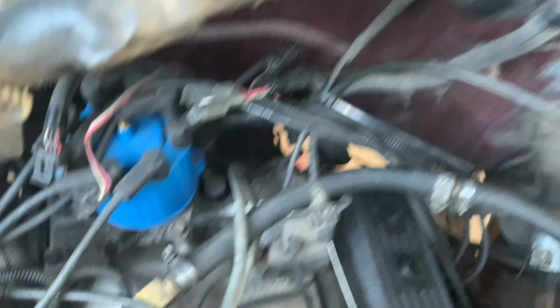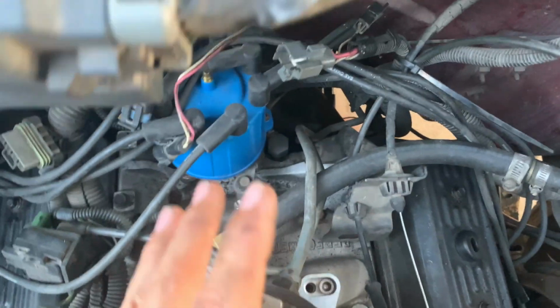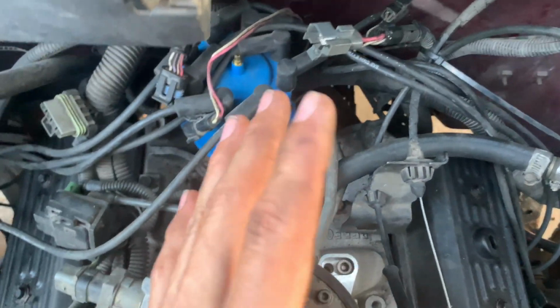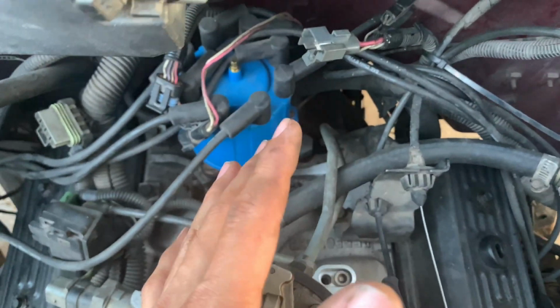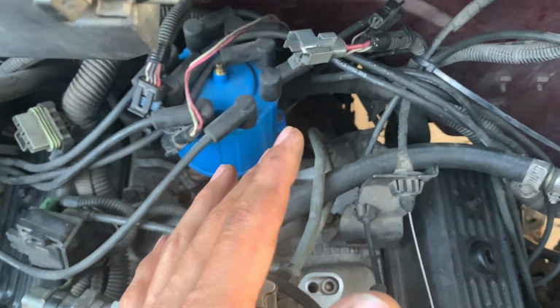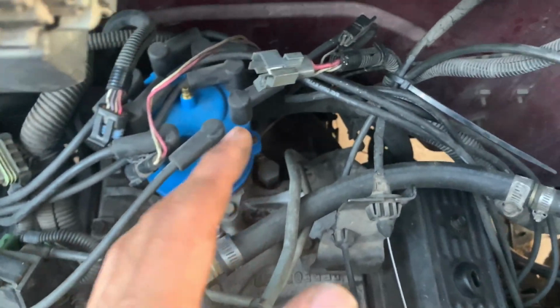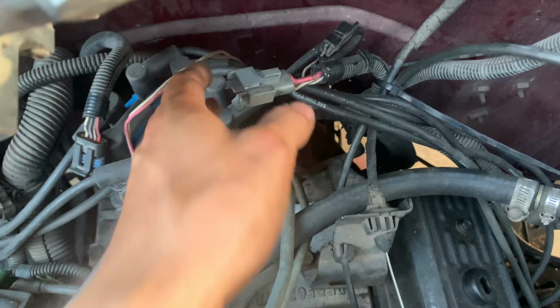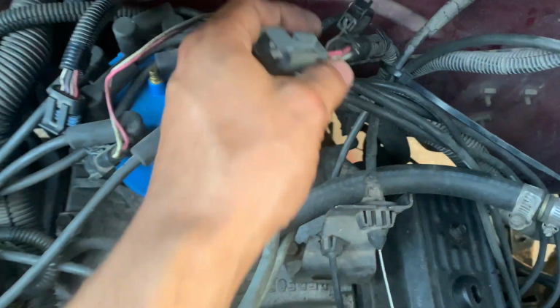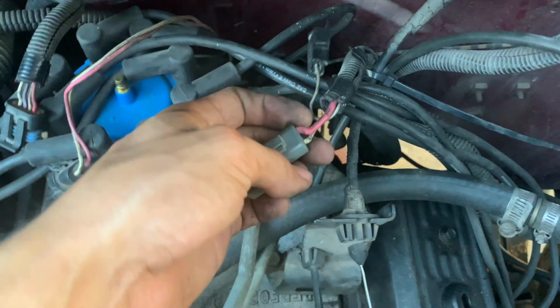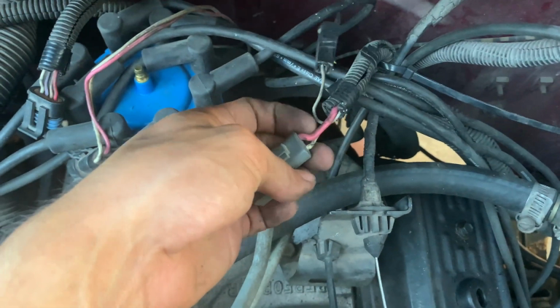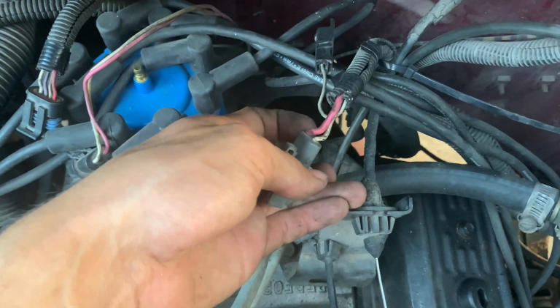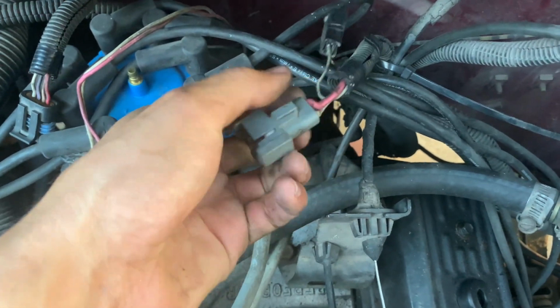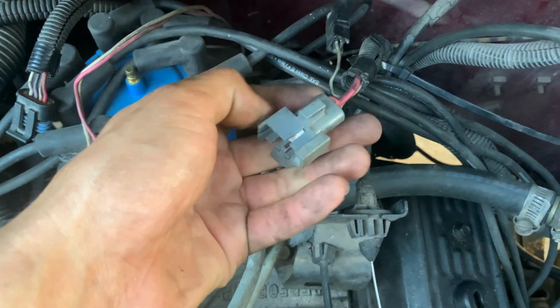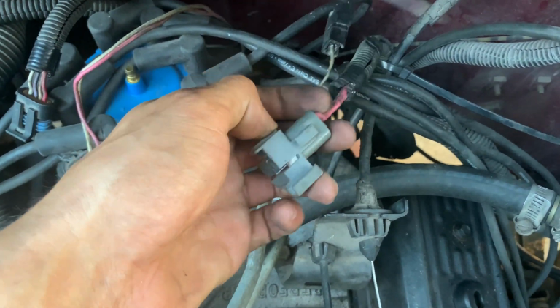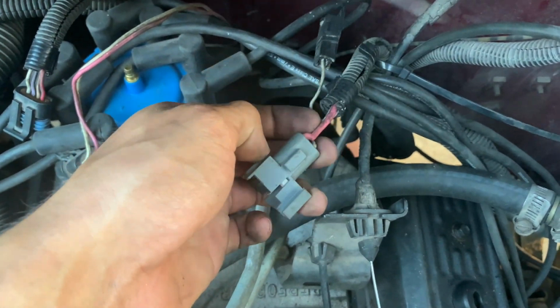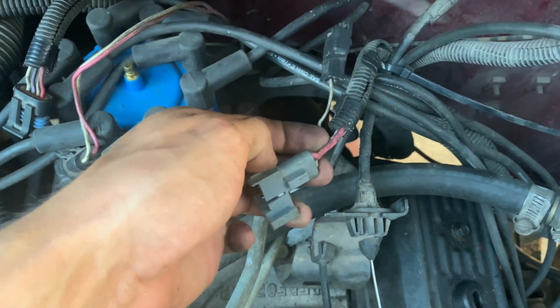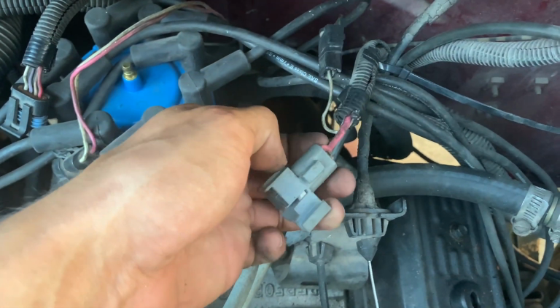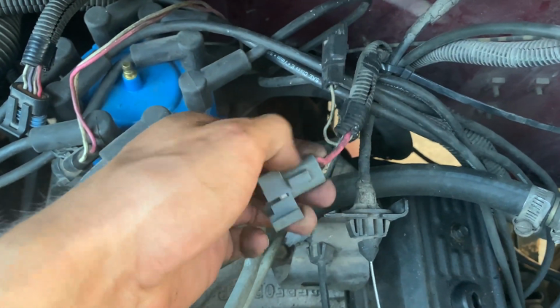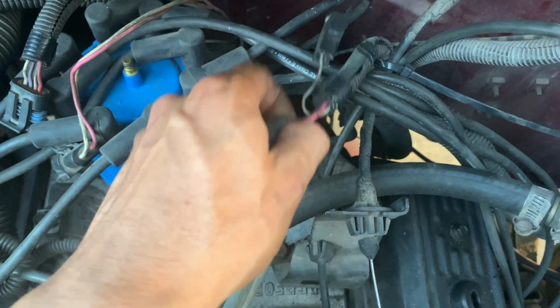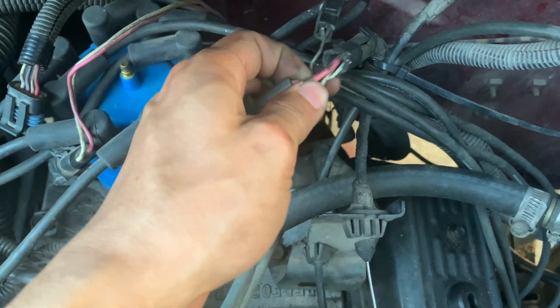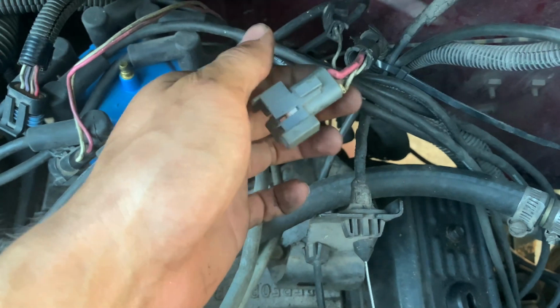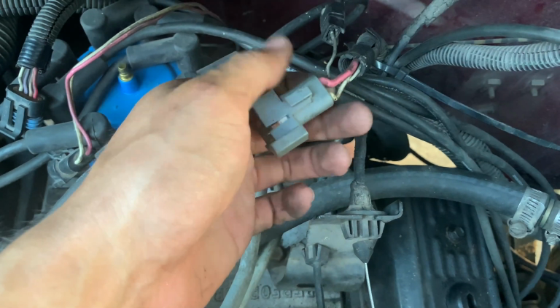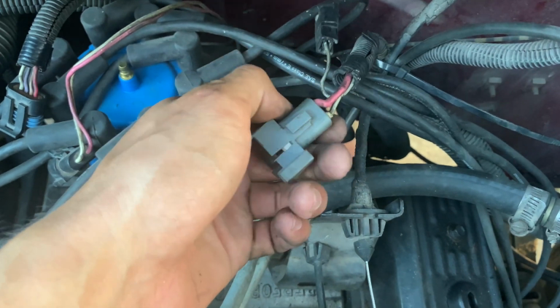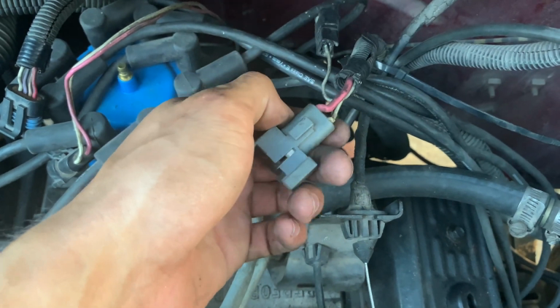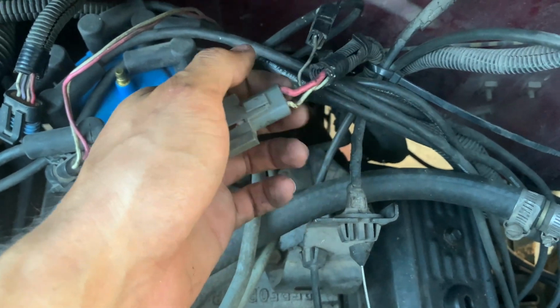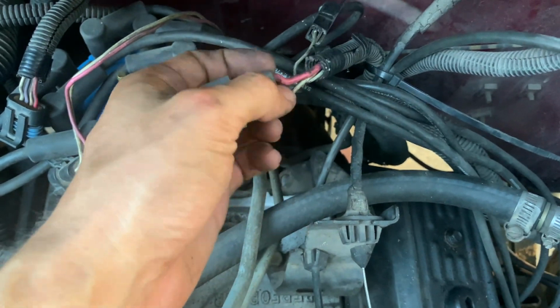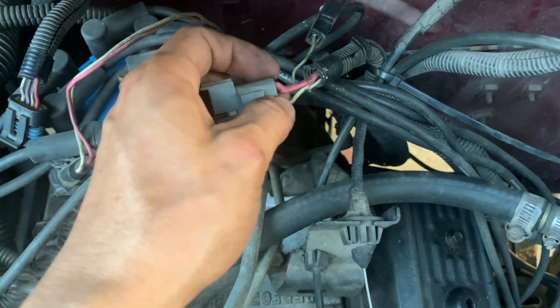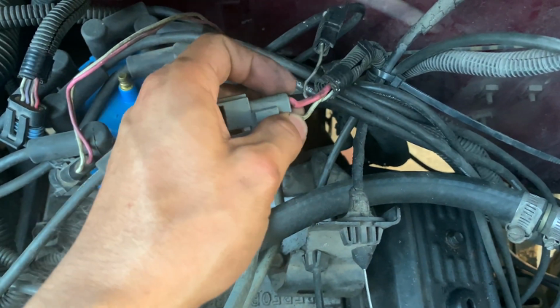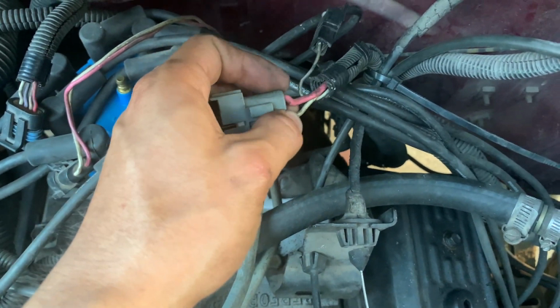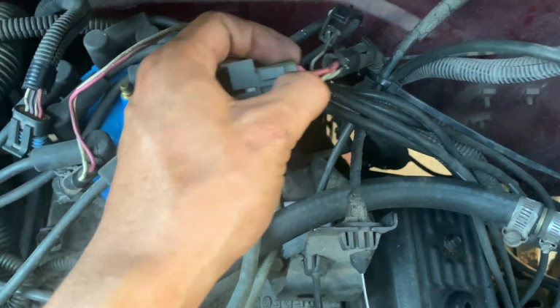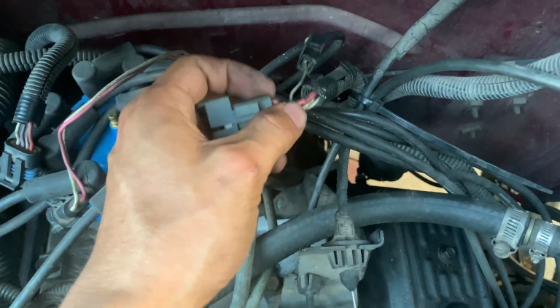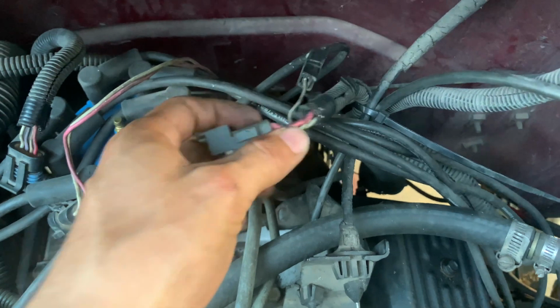To put it in this TBI system truck, we're going to use the pink wire, which is our key-on power source. And then we're going to need a tach signal.